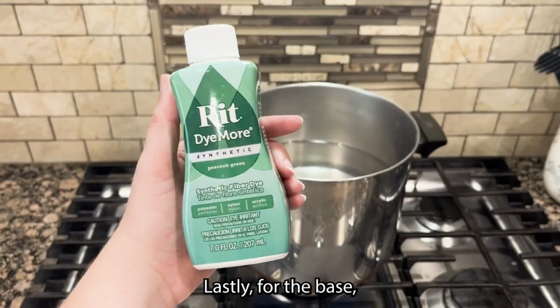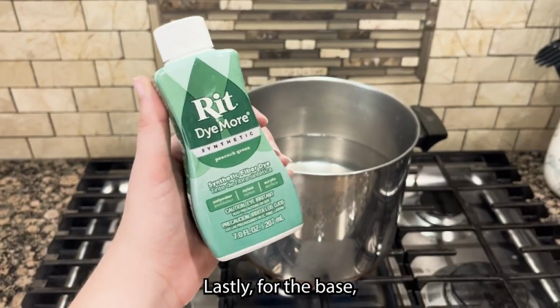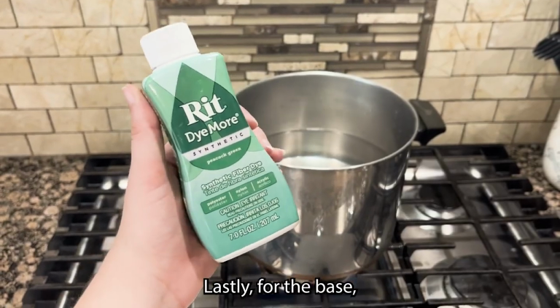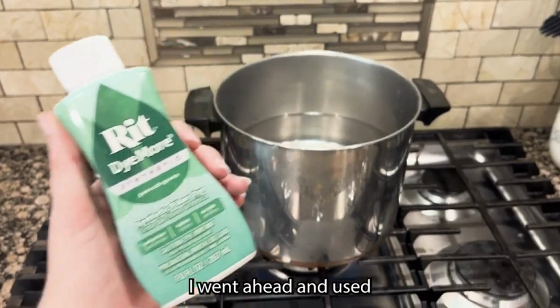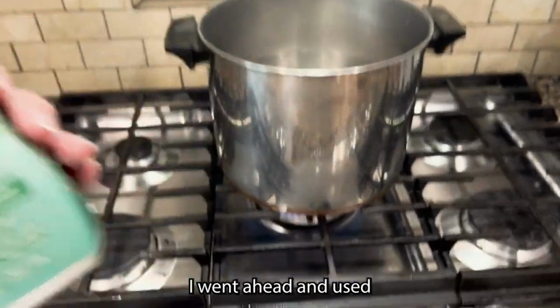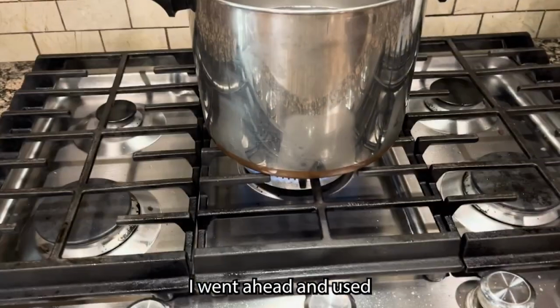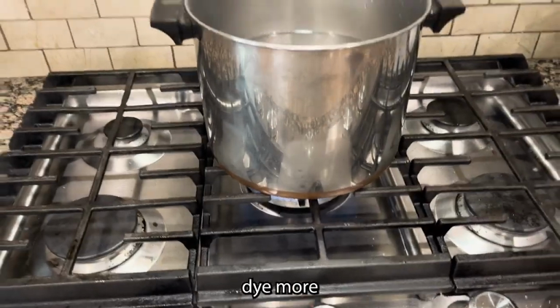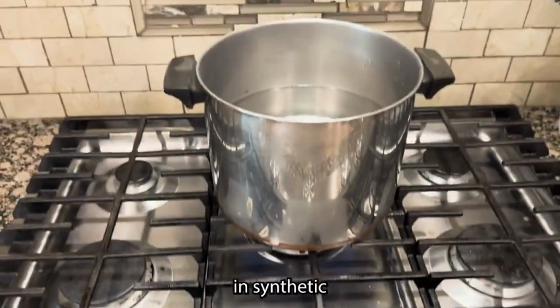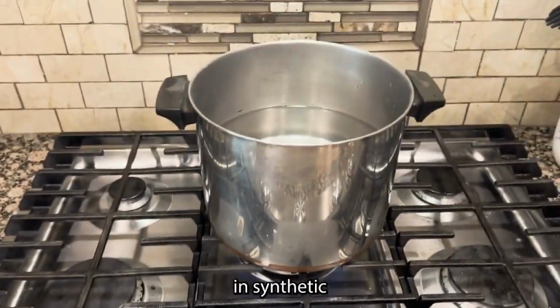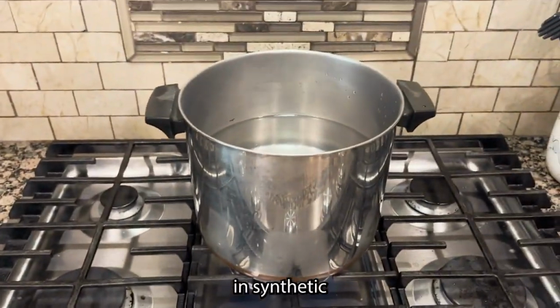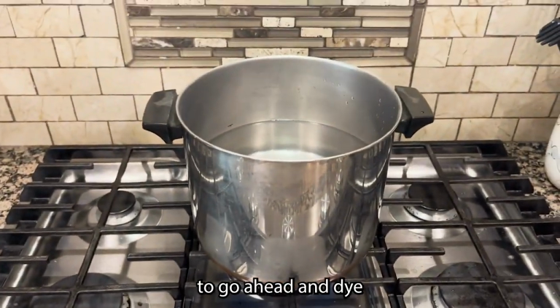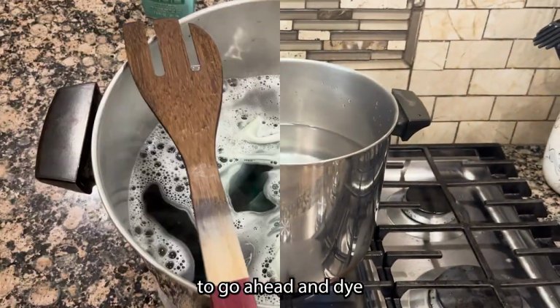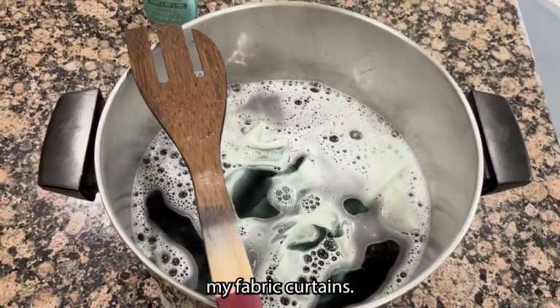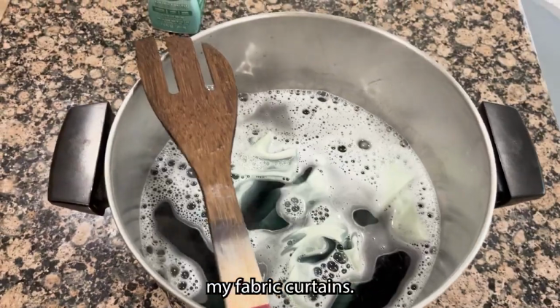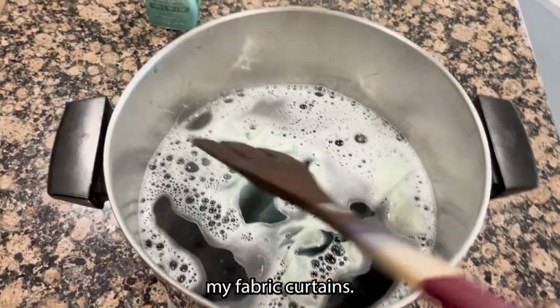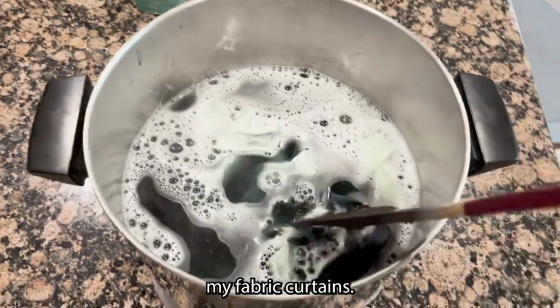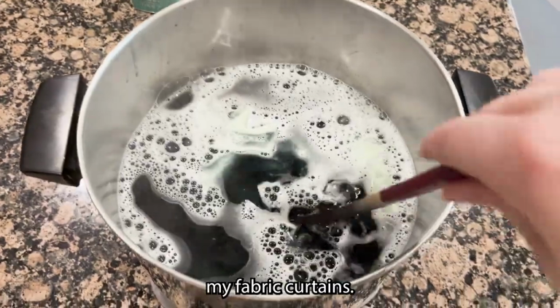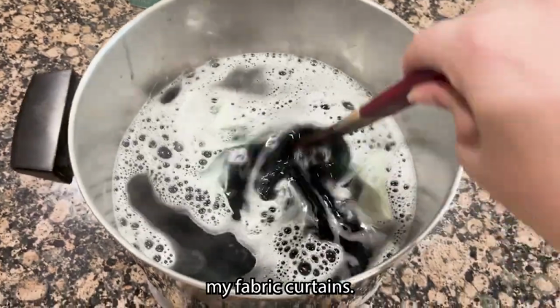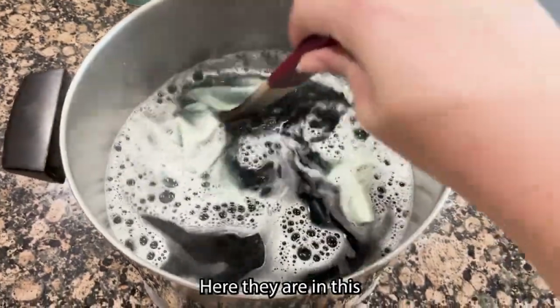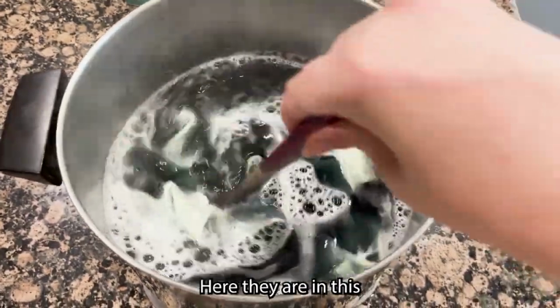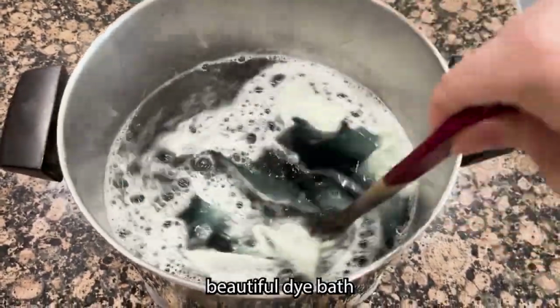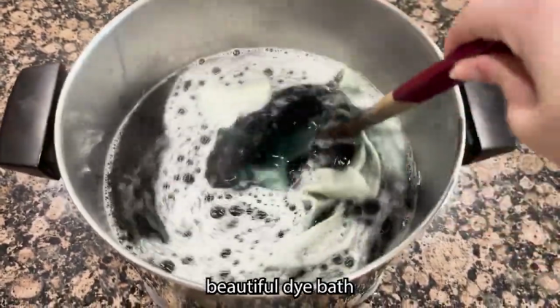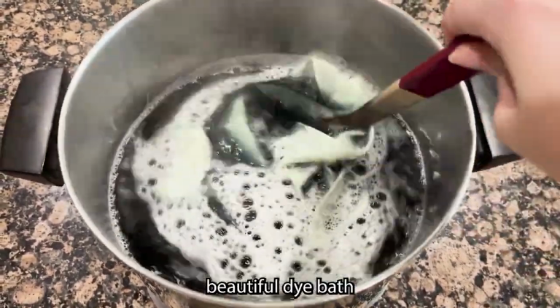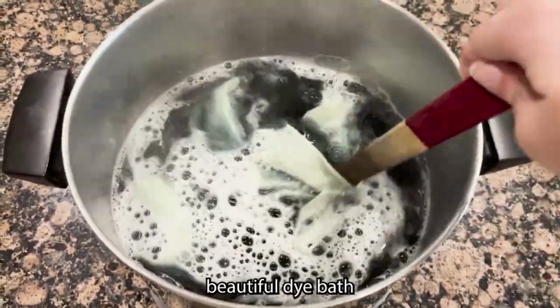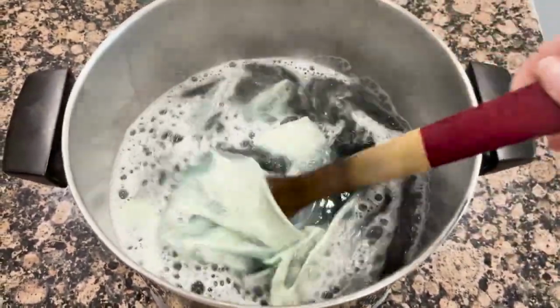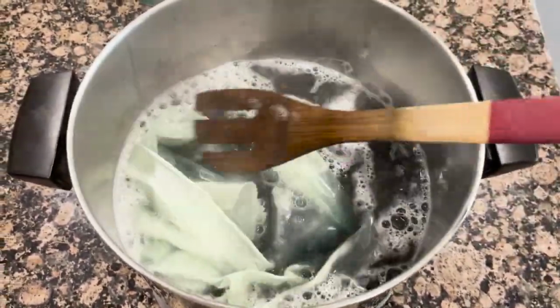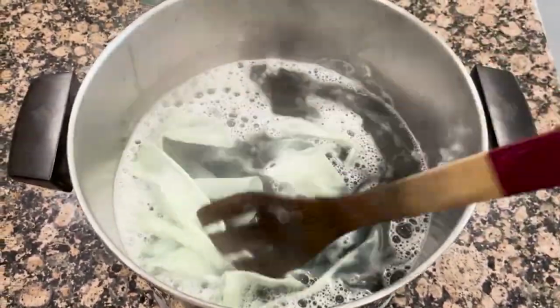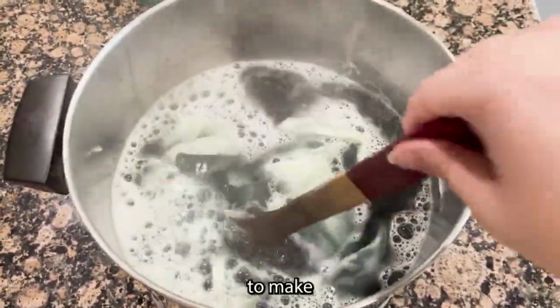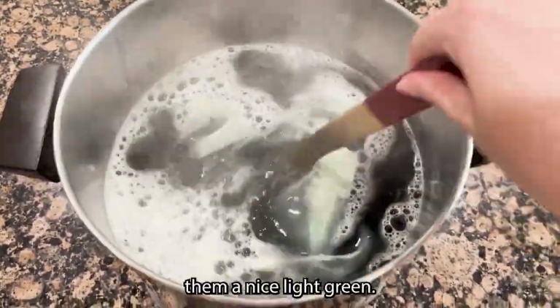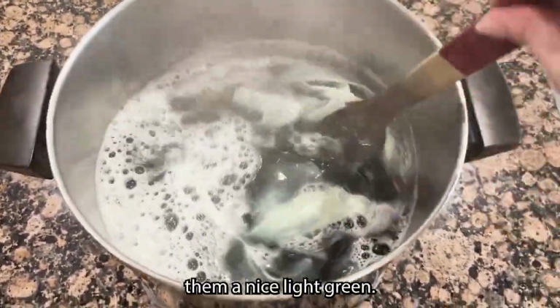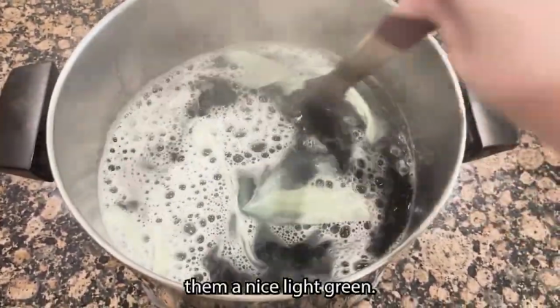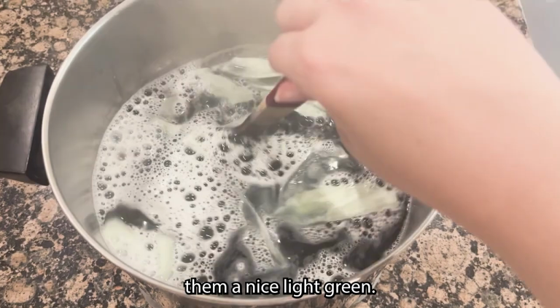For the base, I used Ritt Dye More in synthetic to go ahead and dye my fabric curtains. Here they are in this beautiful dye bath to make them a nice light green.